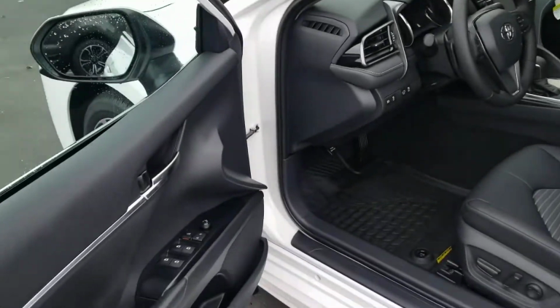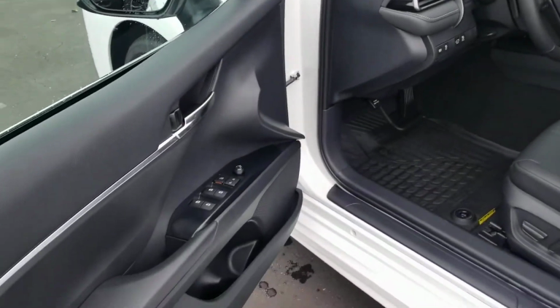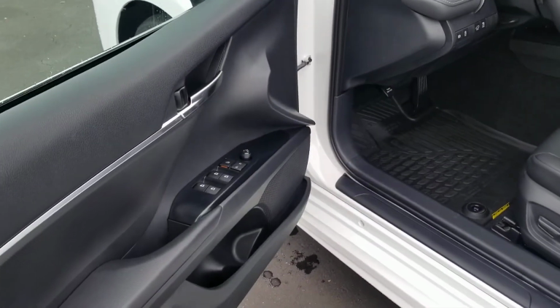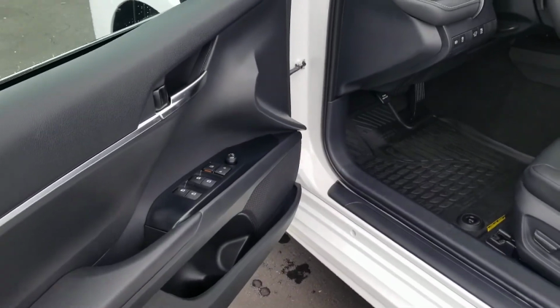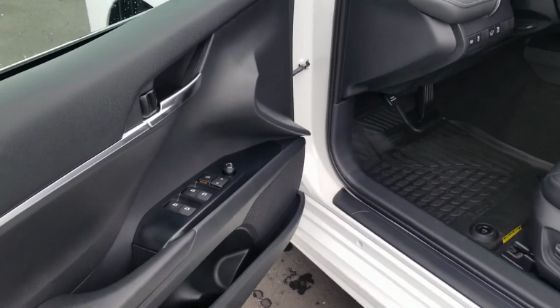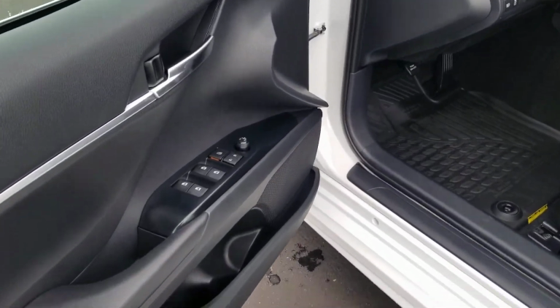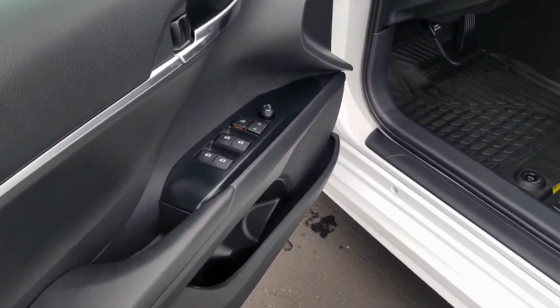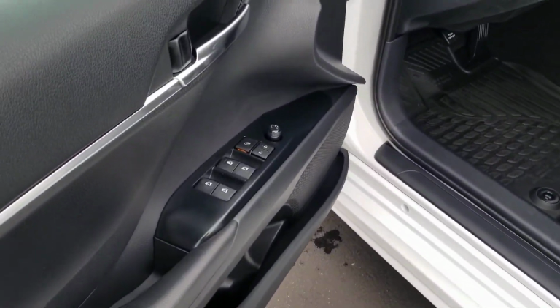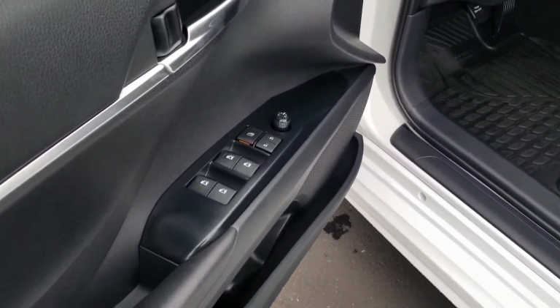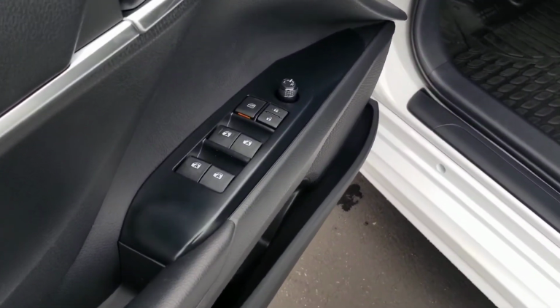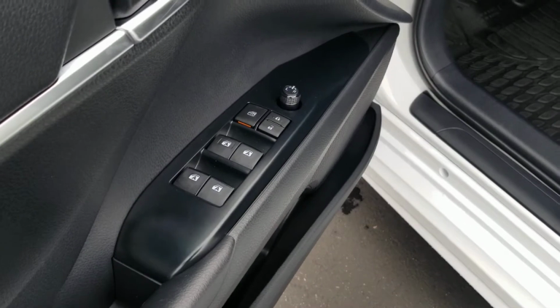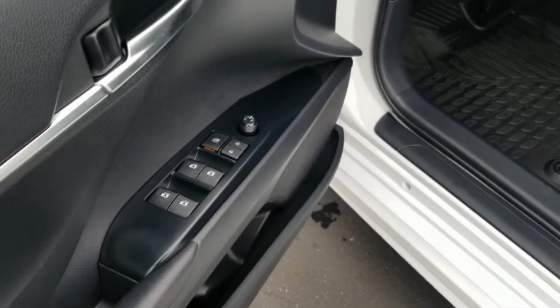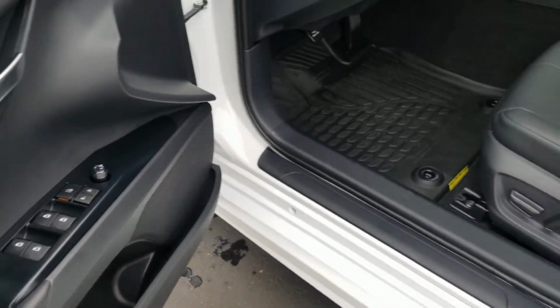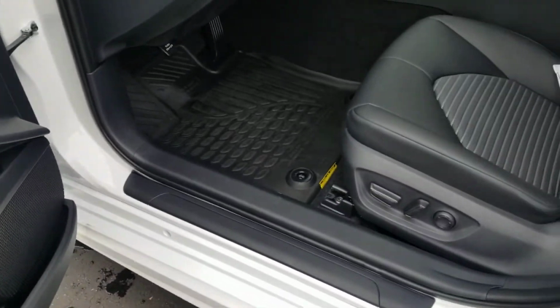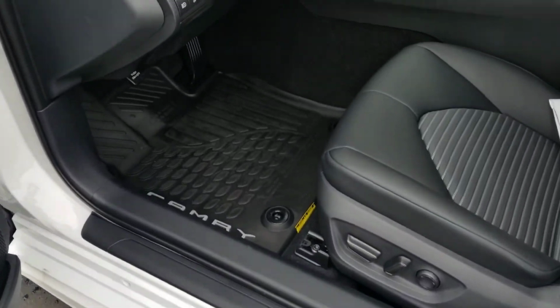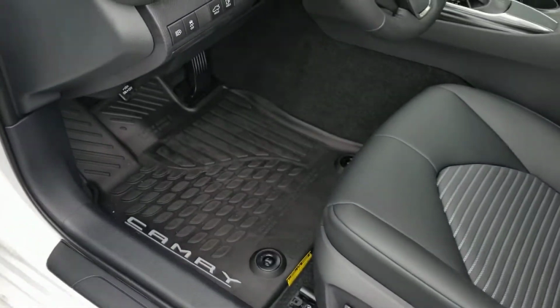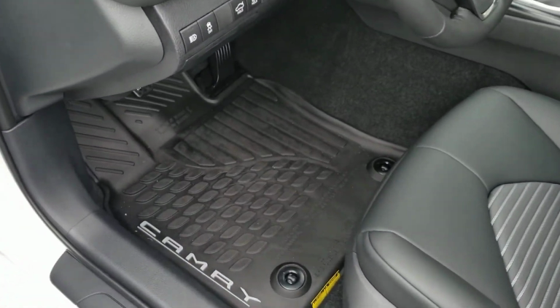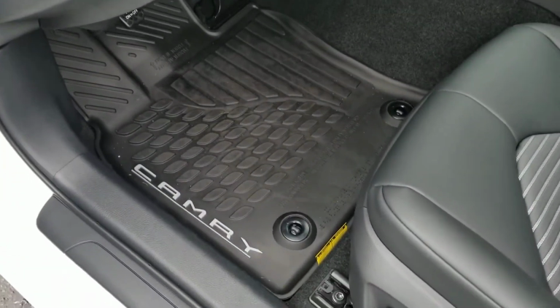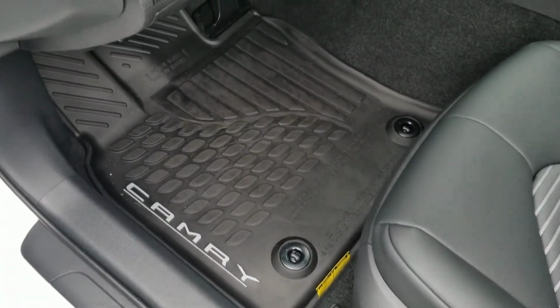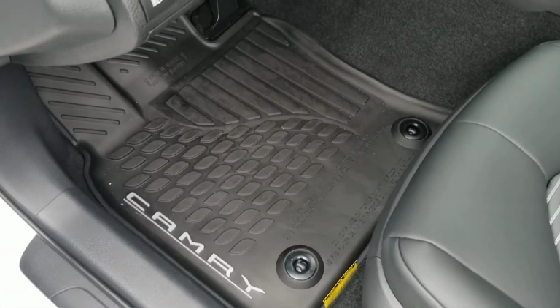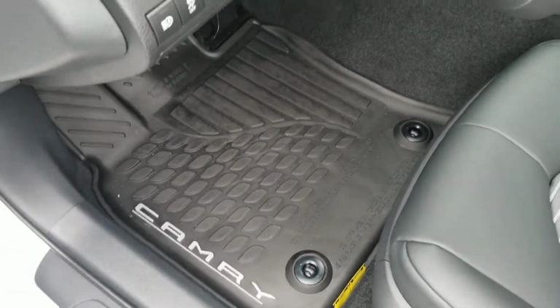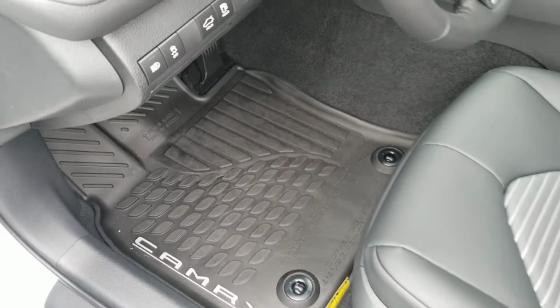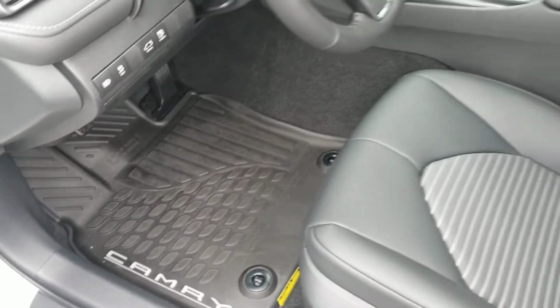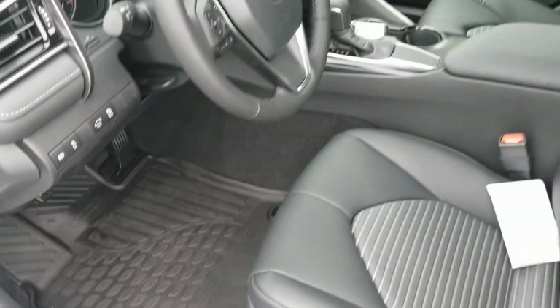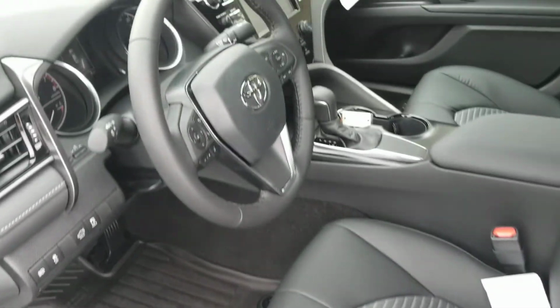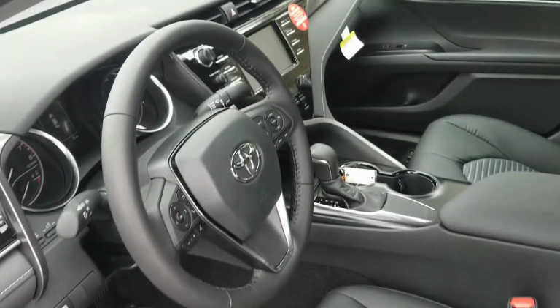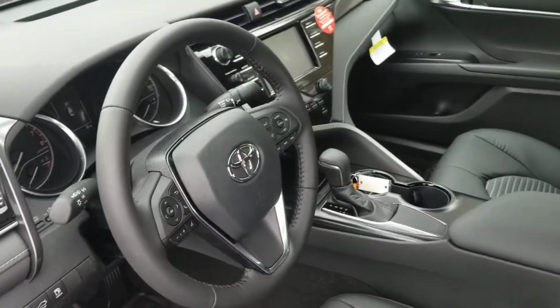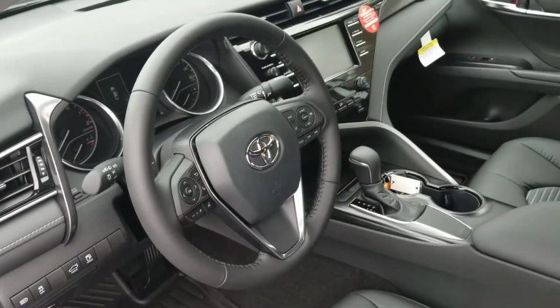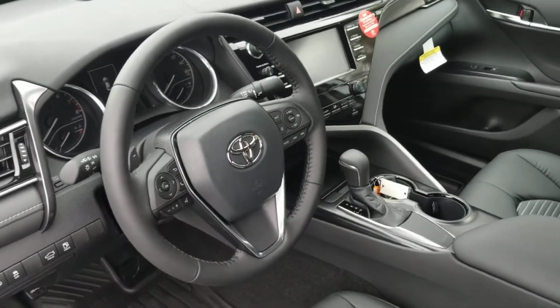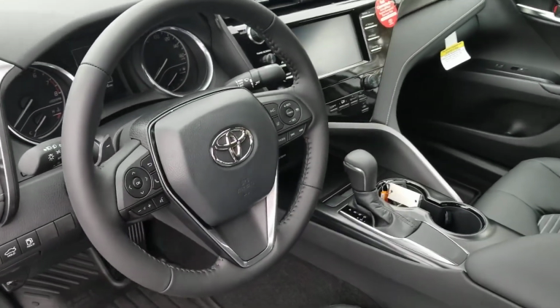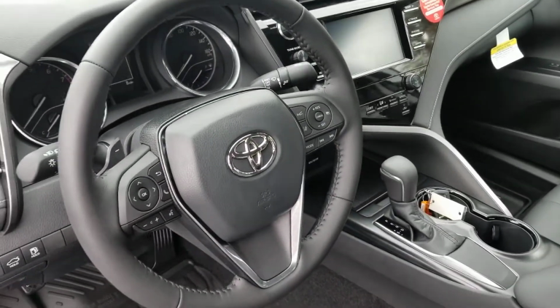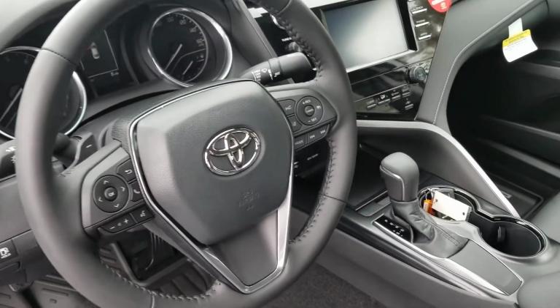Inside here, the beautiful interior. Power windows, locks, tilt, cruise. All four windows are one-touch auto down. It's got the beautiful Toyota all-weather mats, guaranteed to keep your carpets clean. Leather wrap steering wheel. Easy access to everything.